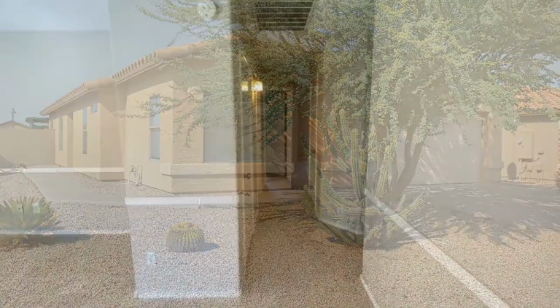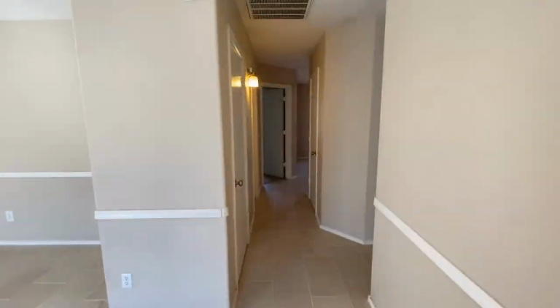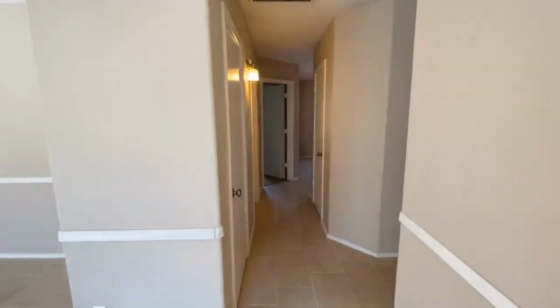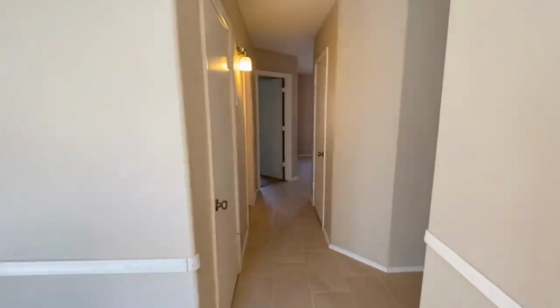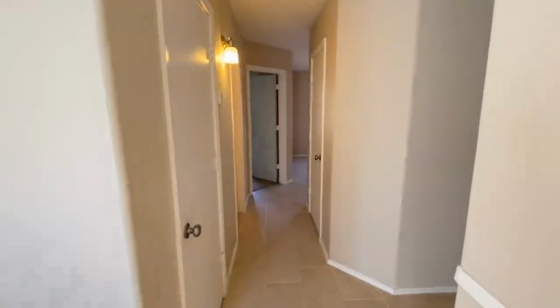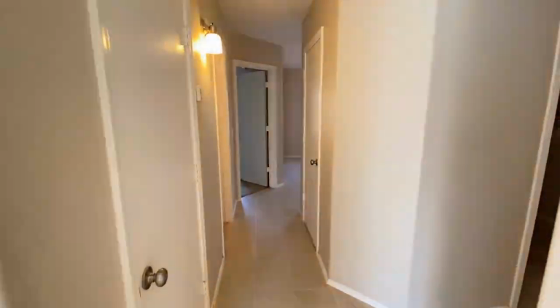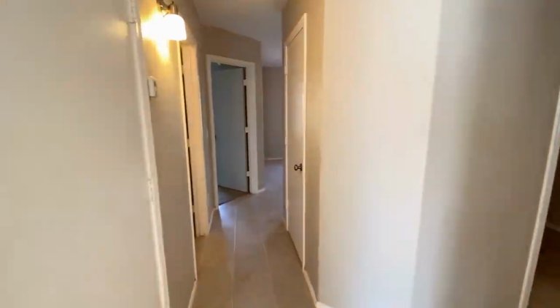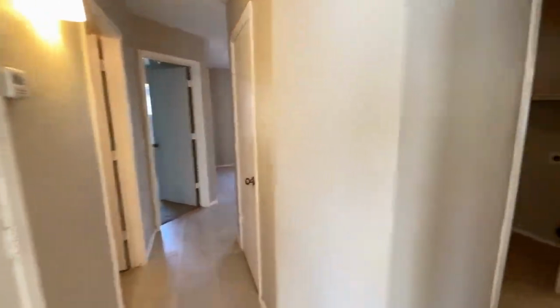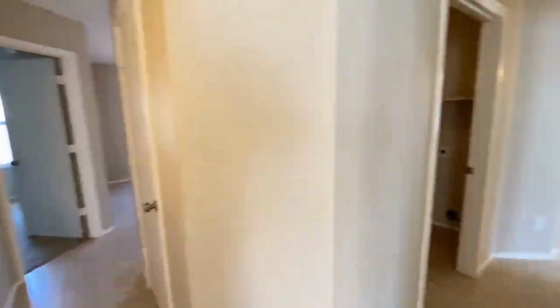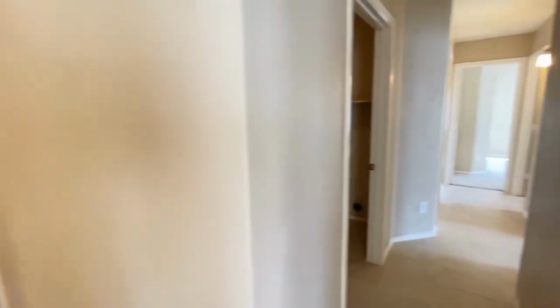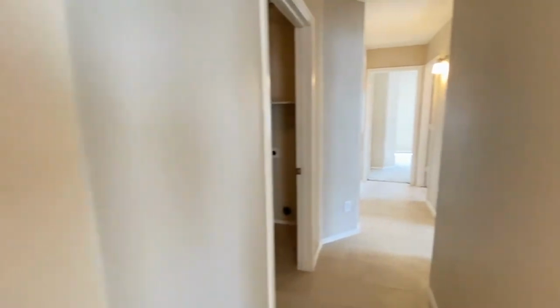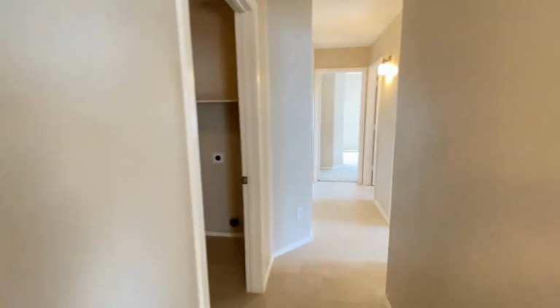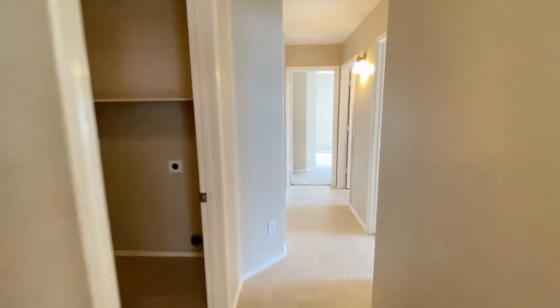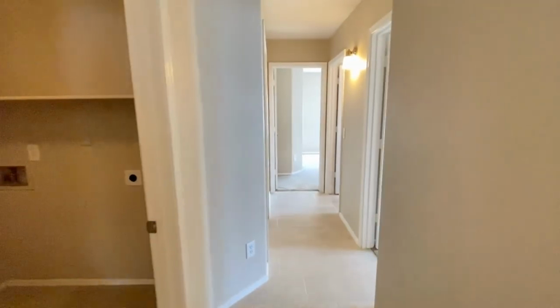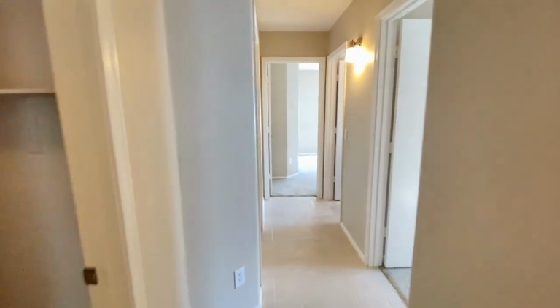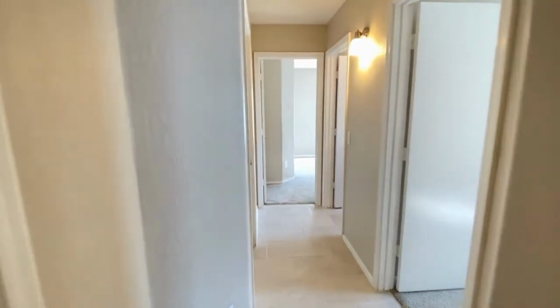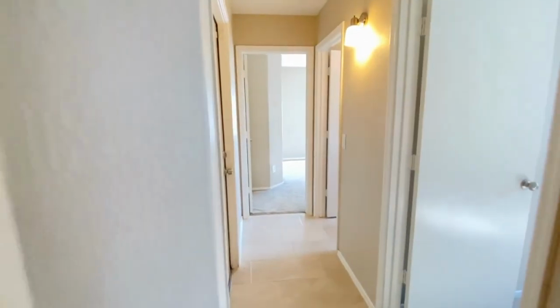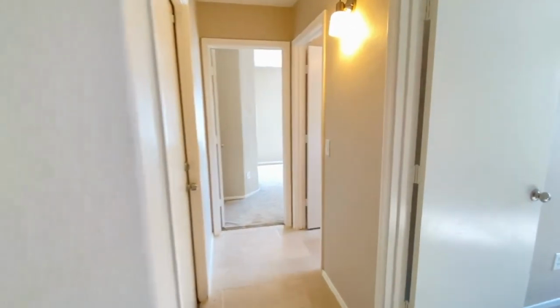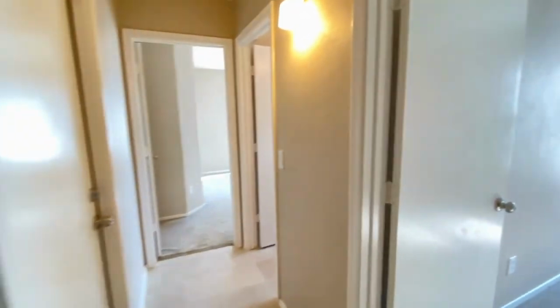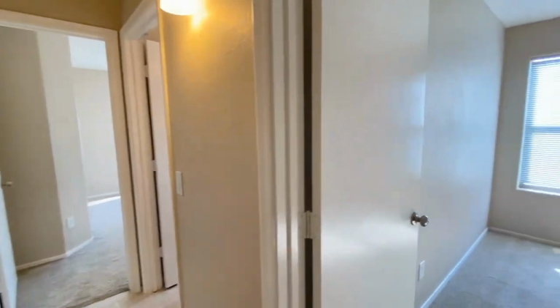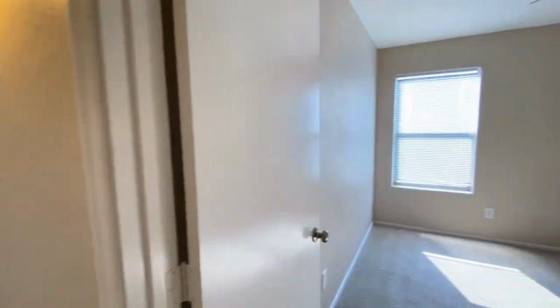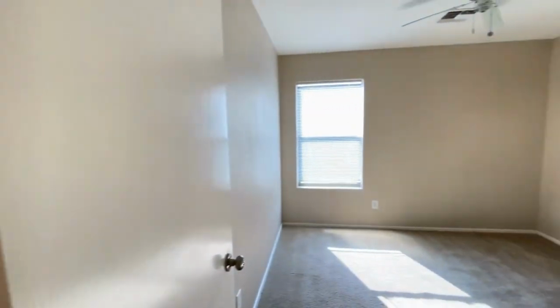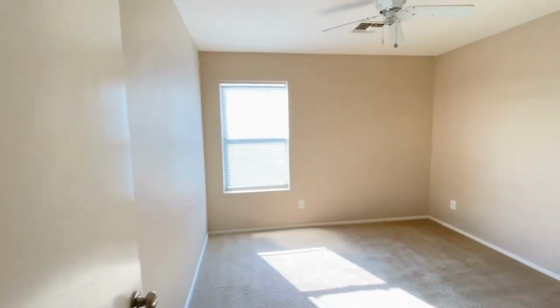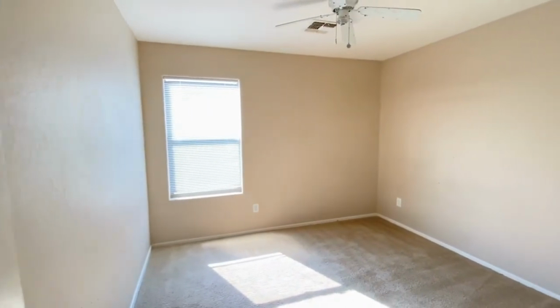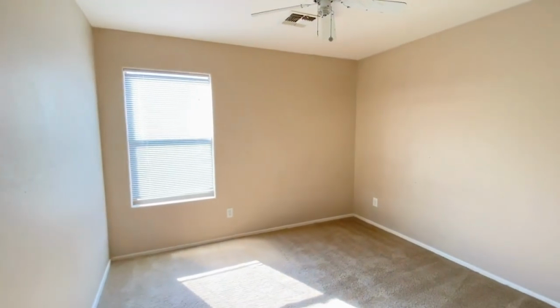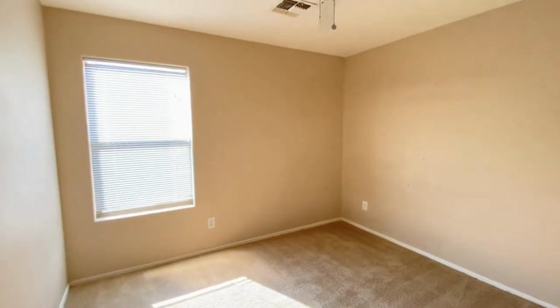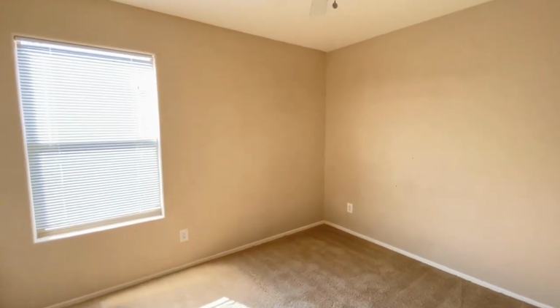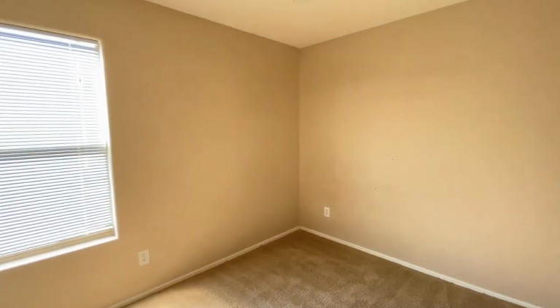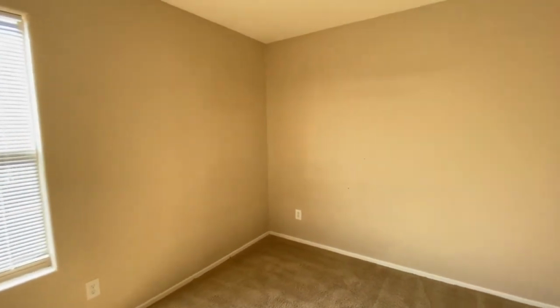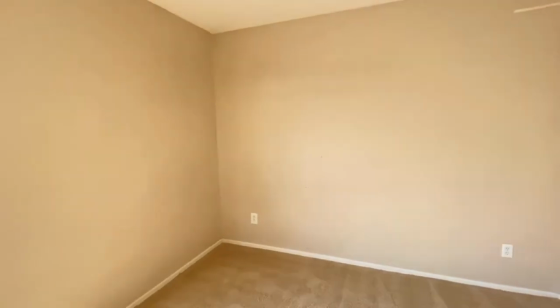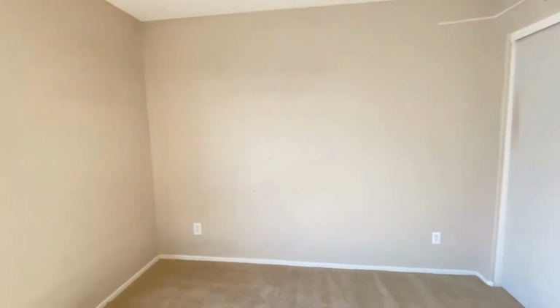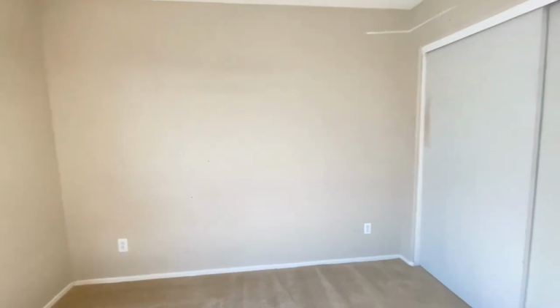Here we are in the entryway. We're going to go to the right, down the hall, and into bedroom number one. Good carpet, good paint, ceiling fans throughout.